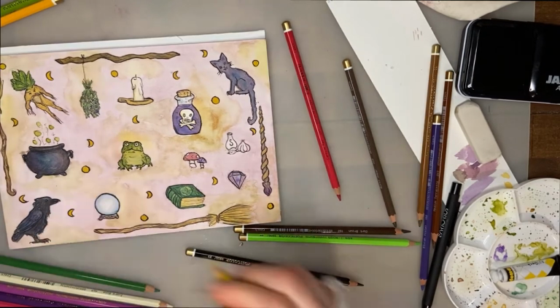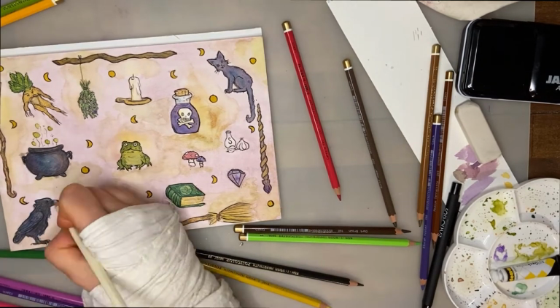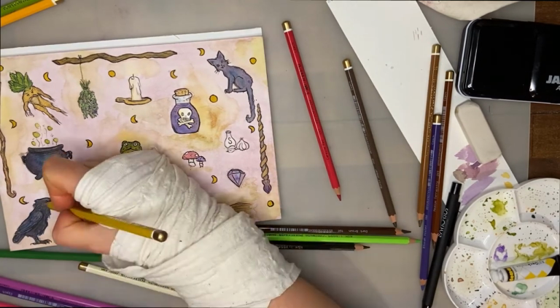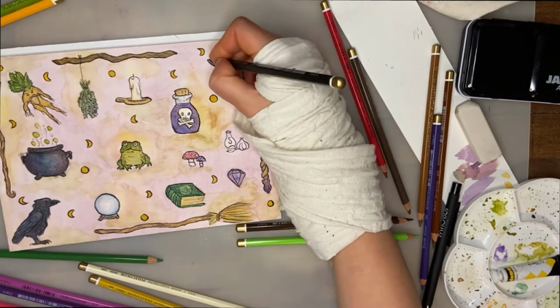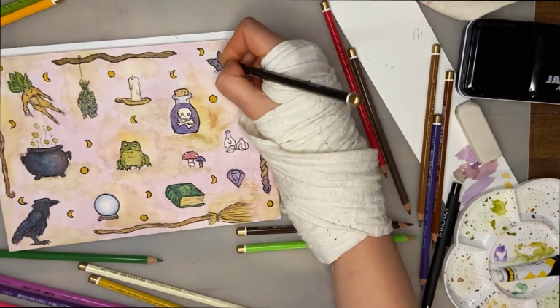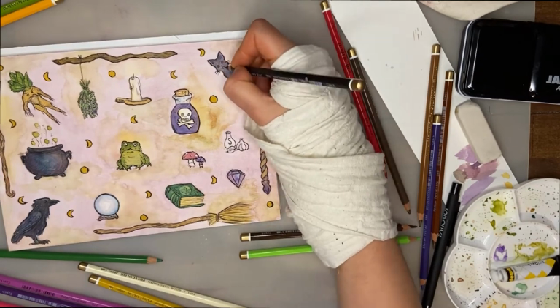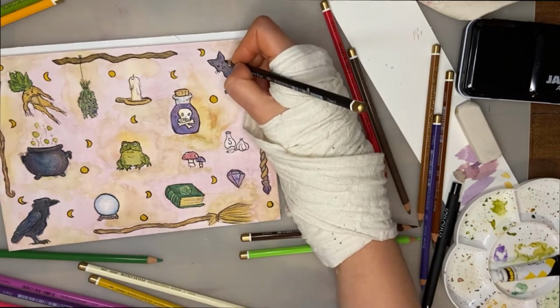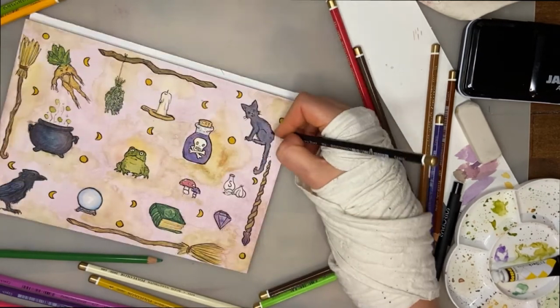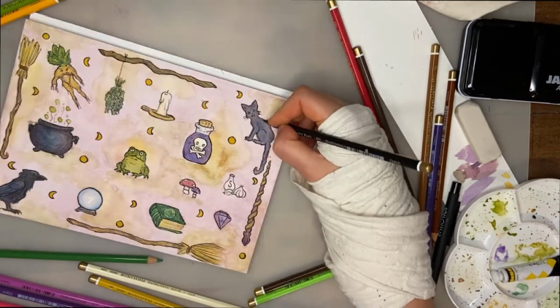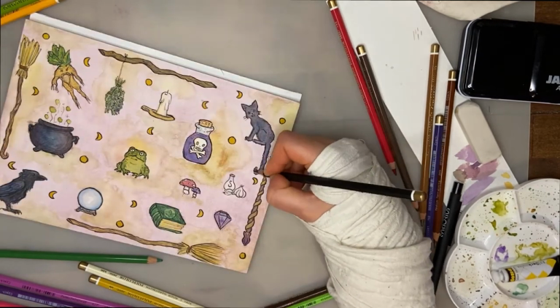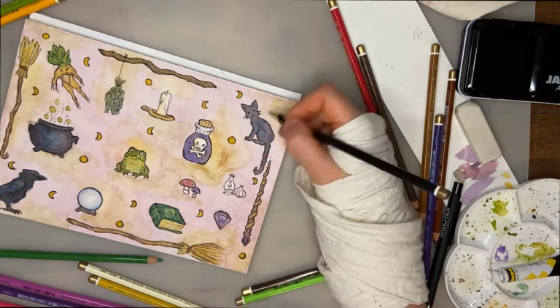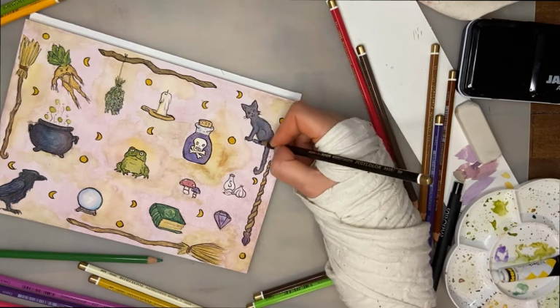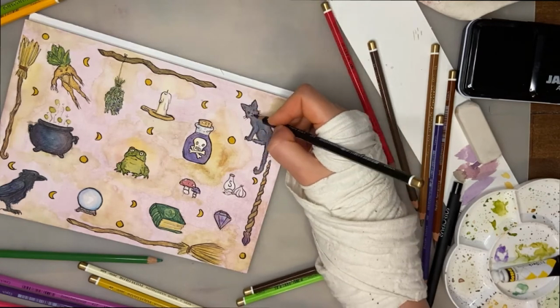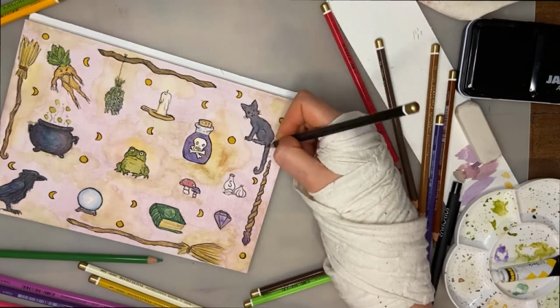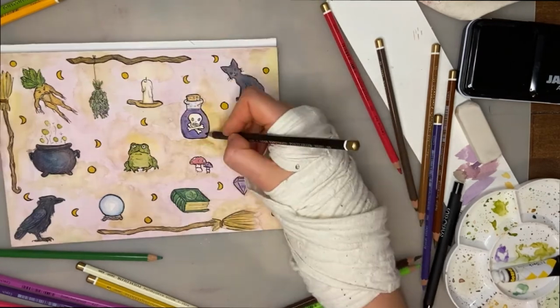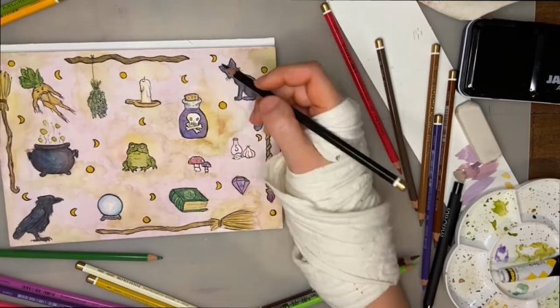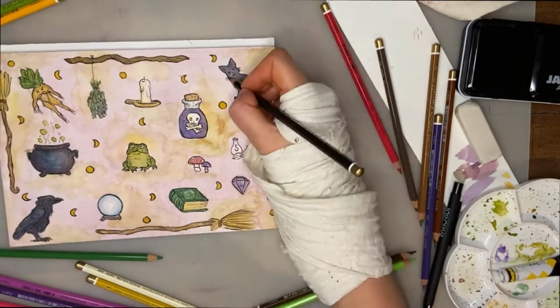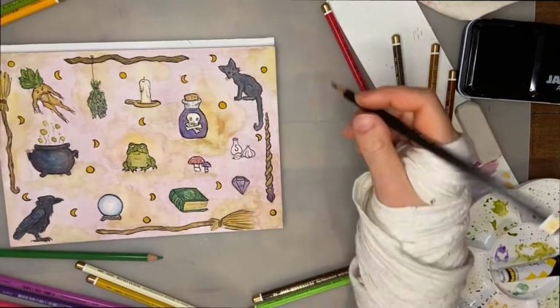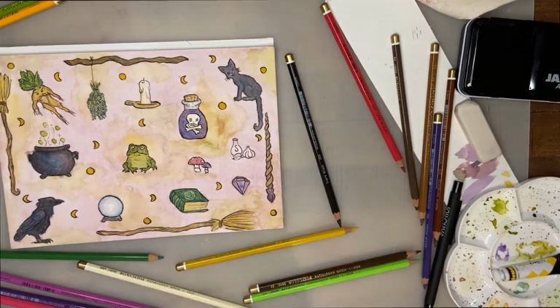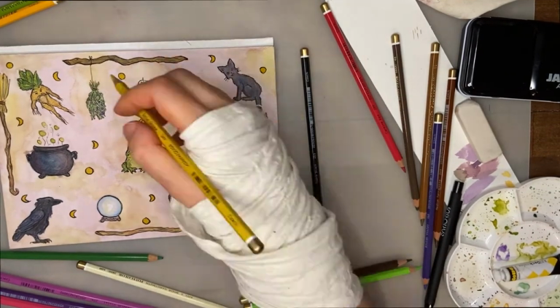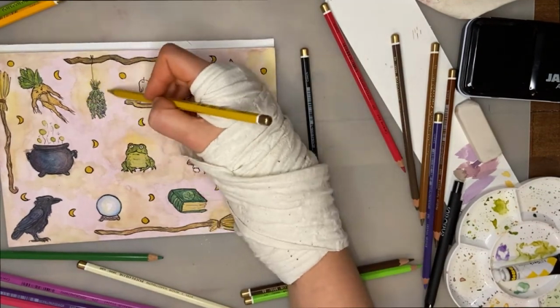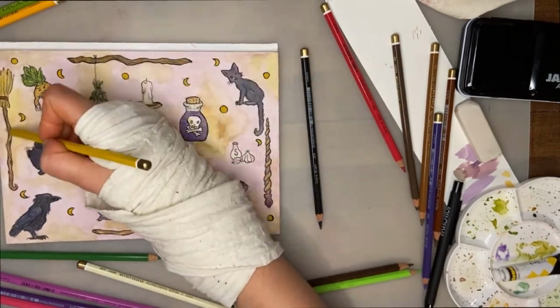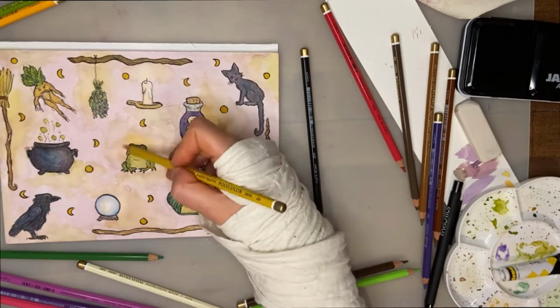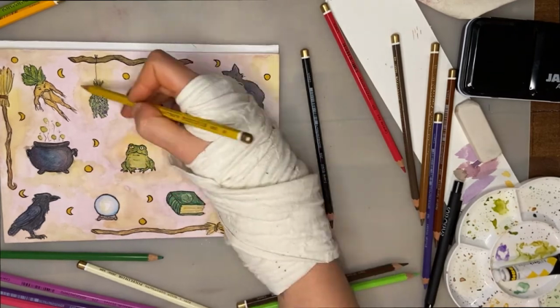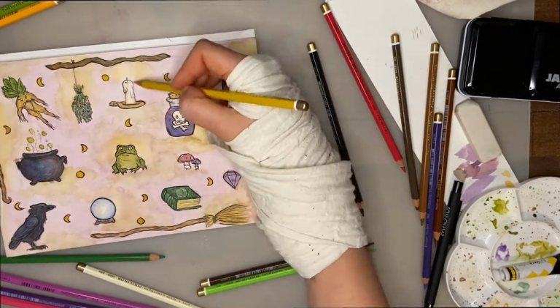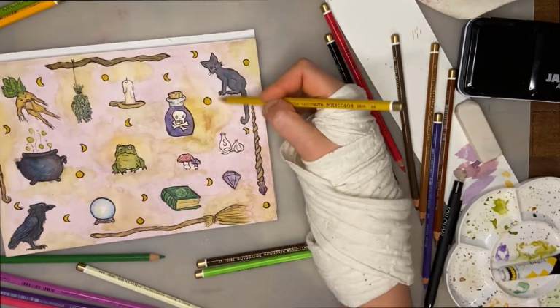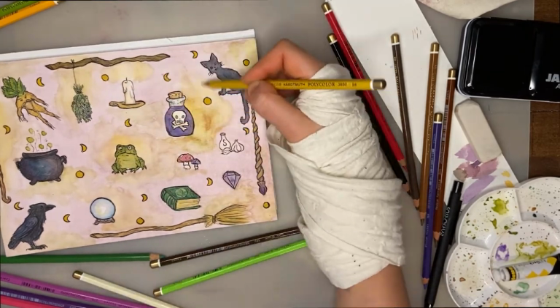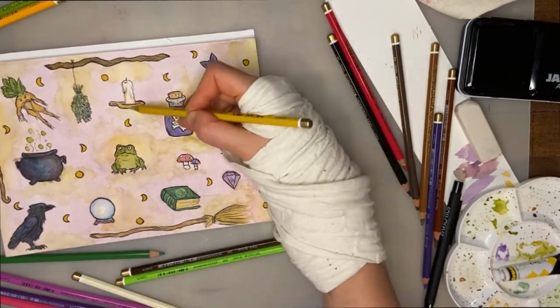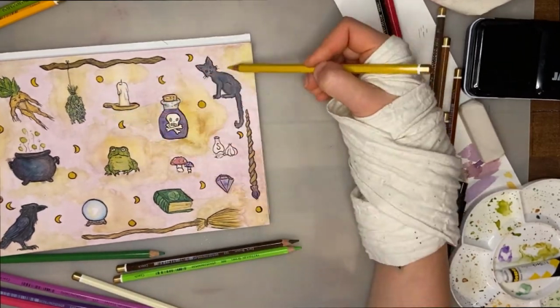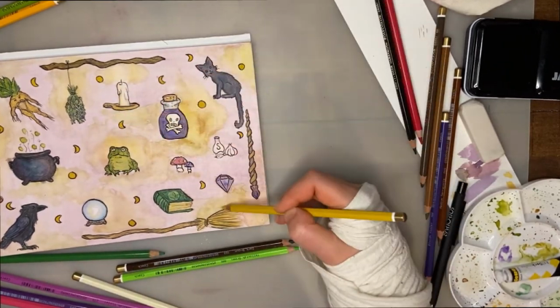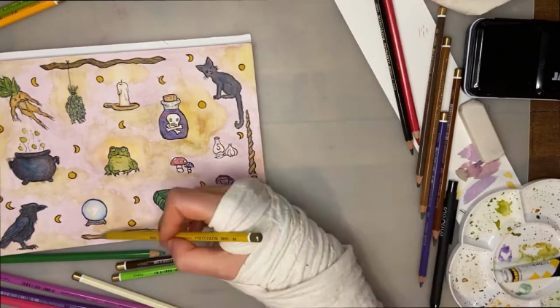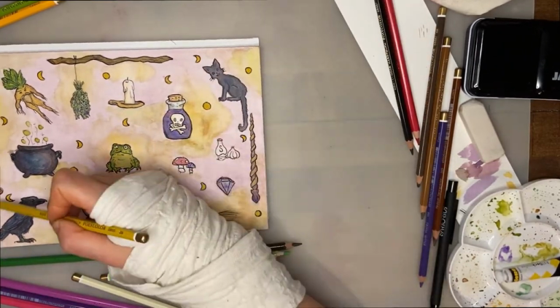I think what made the most difference is not just refining the figures themselves, but also refining the background — bringing out those greens and yellows a bit more.